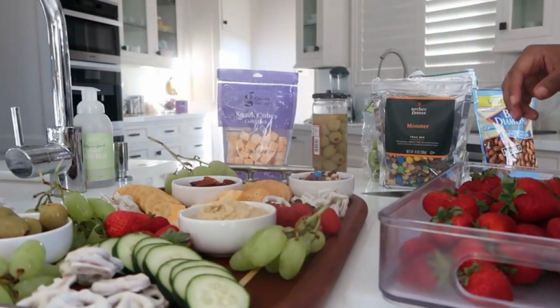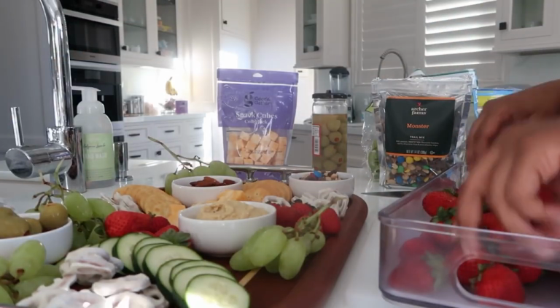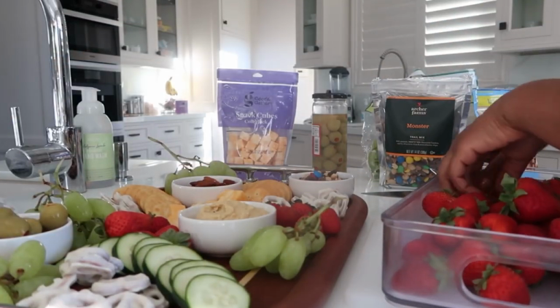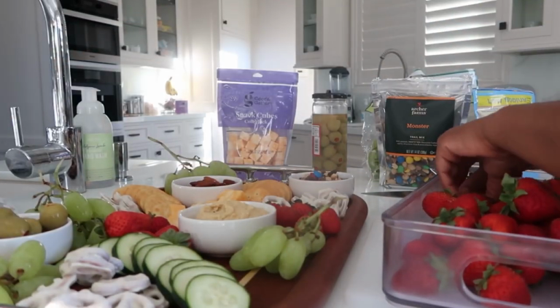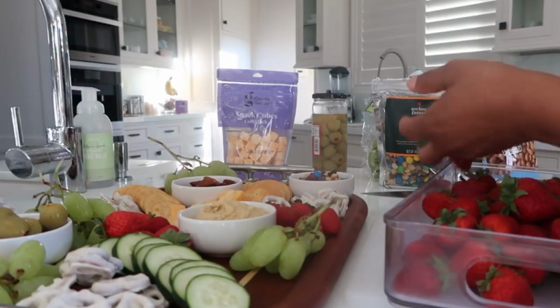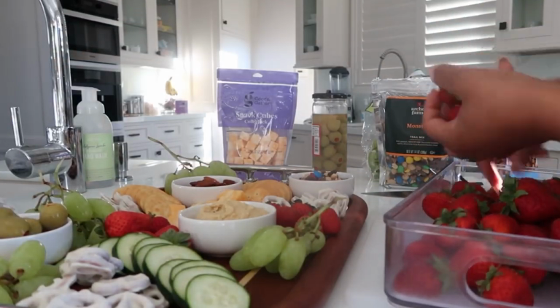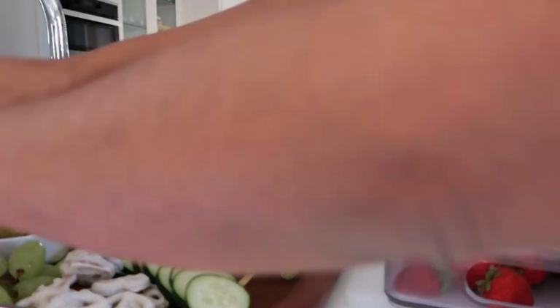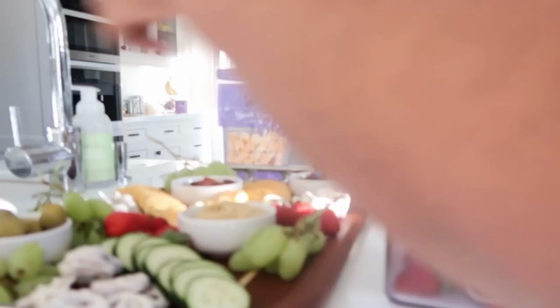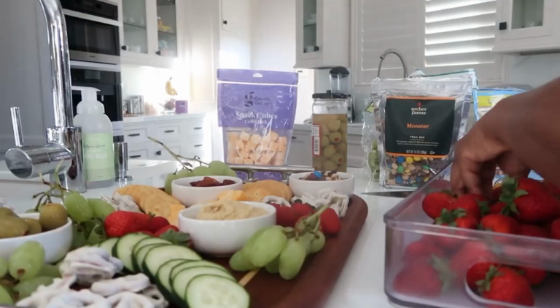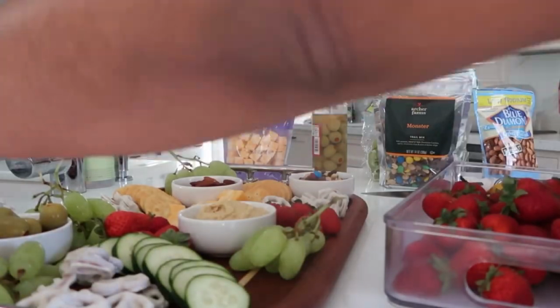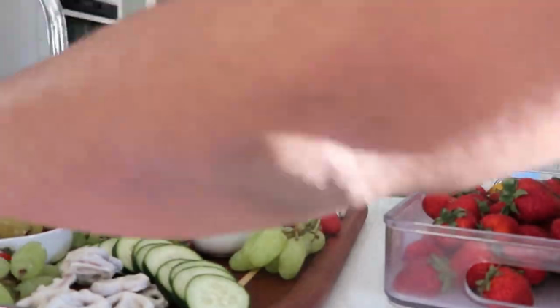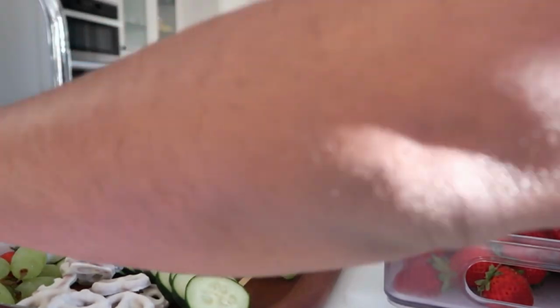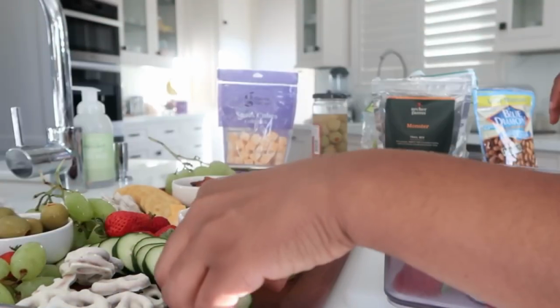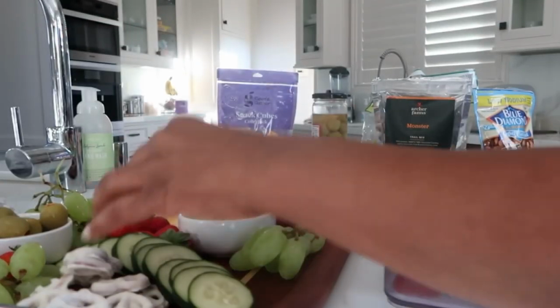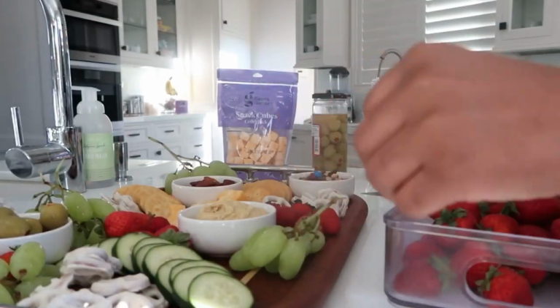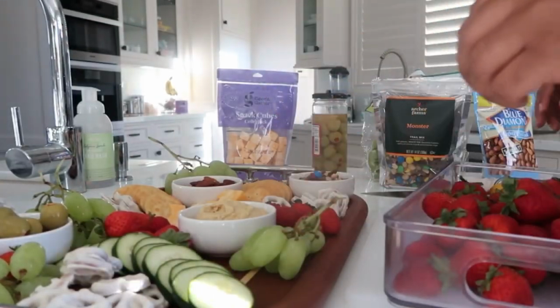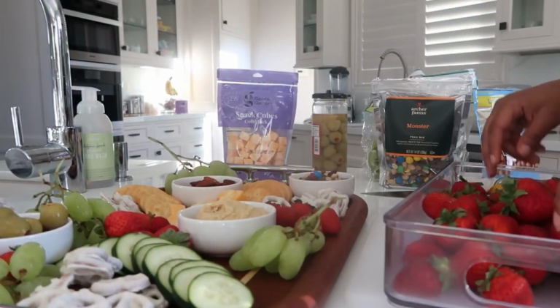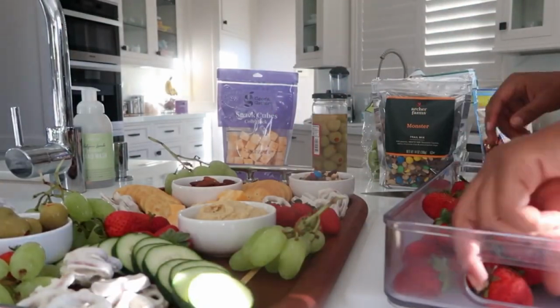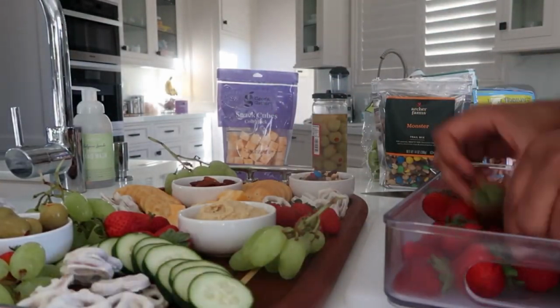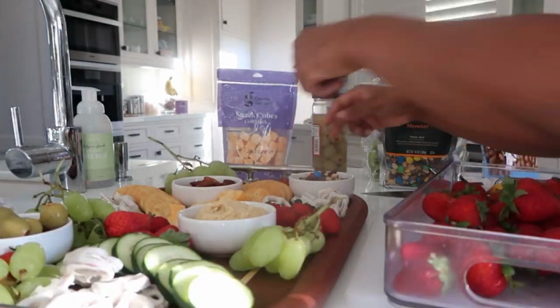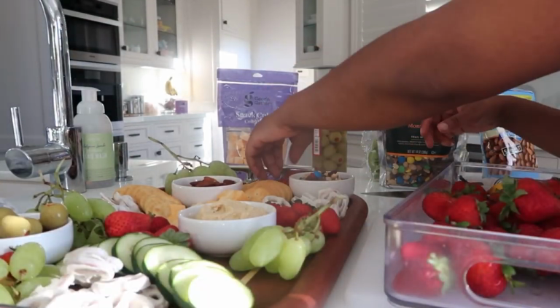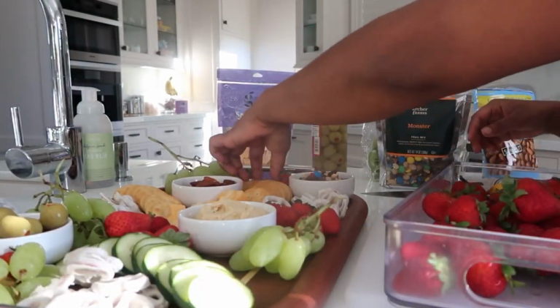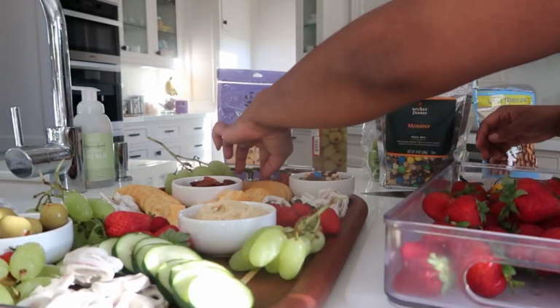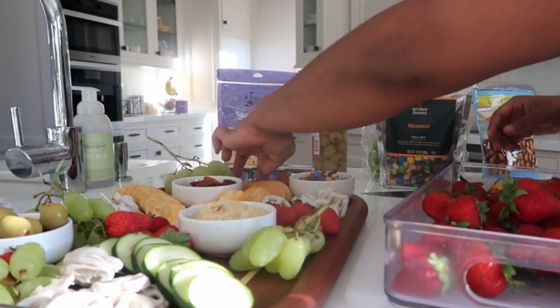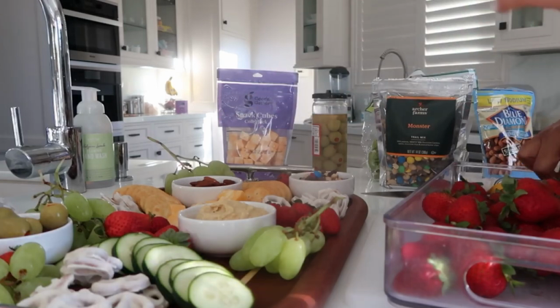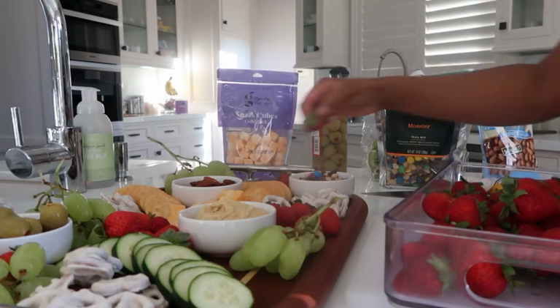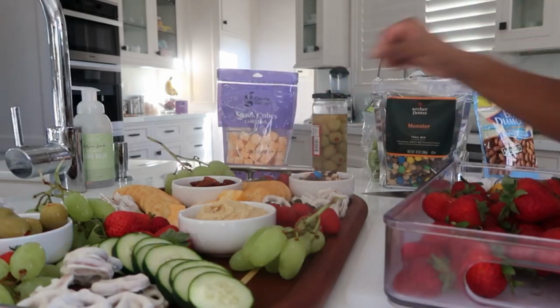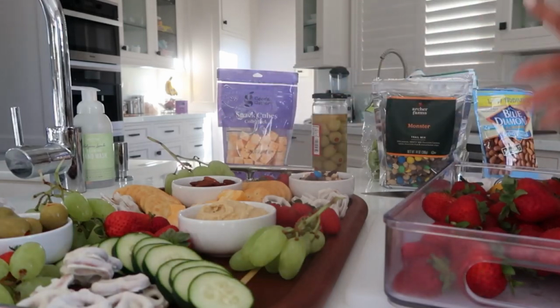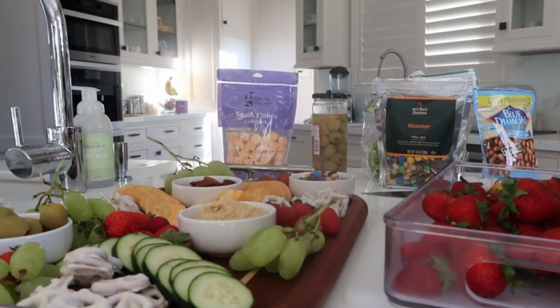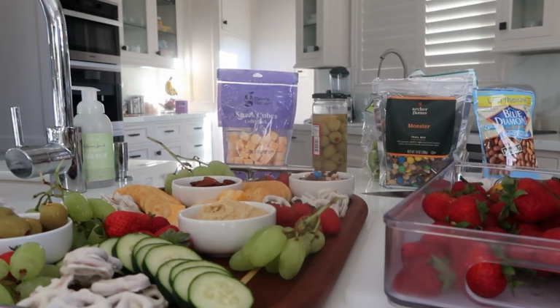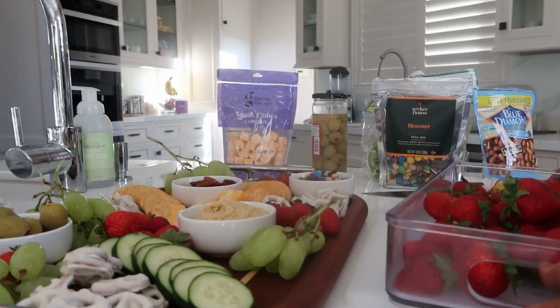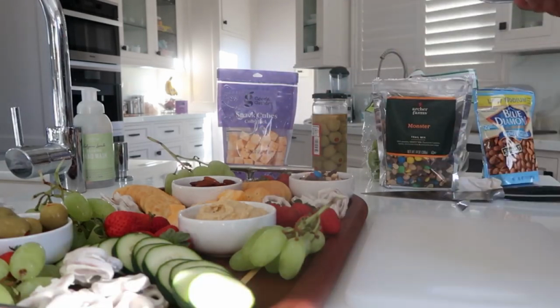Next you want to come in with some fresh fruit, which makes for great pops of color. I placed the grapes off camera and now I'm going back in with some vibrant red strawberries. I placed a couple of blueberries and then a few cubes of cheese.